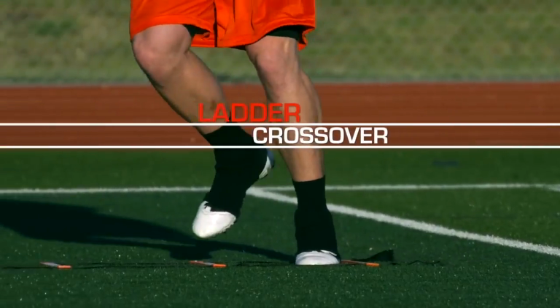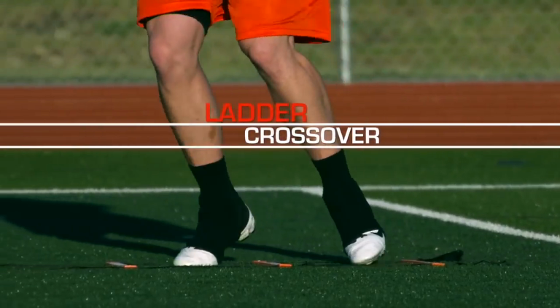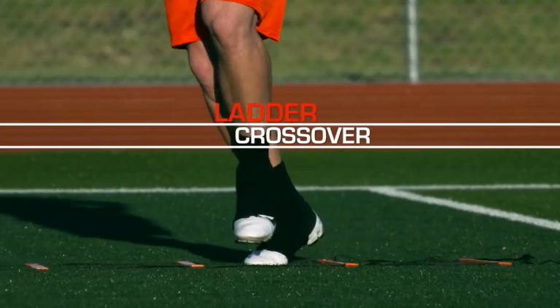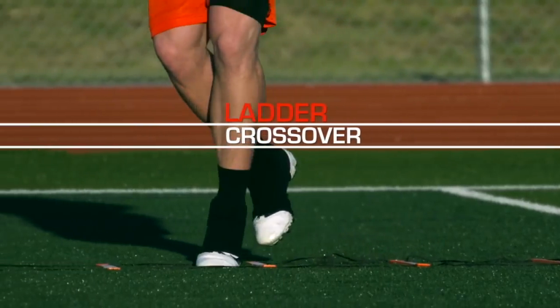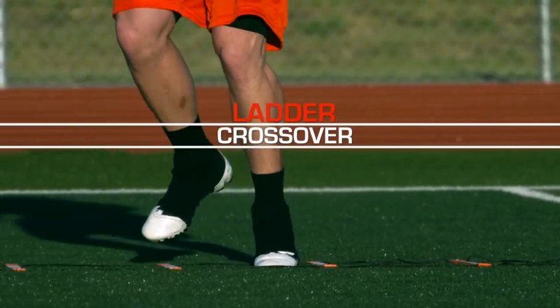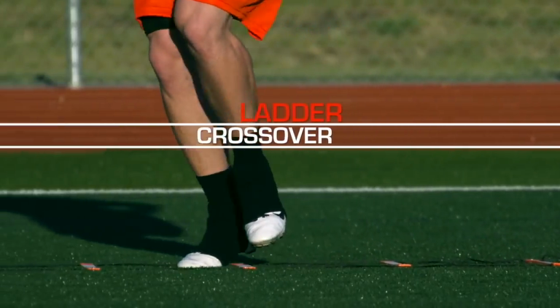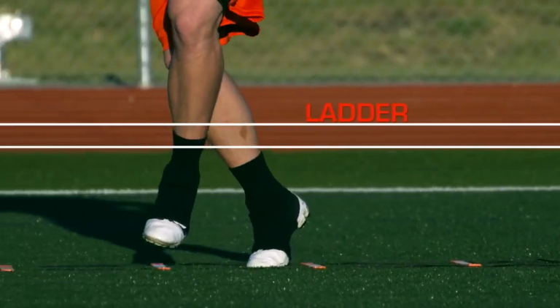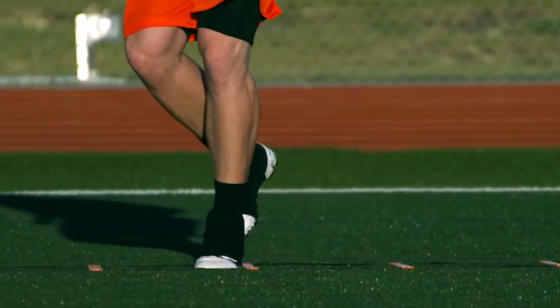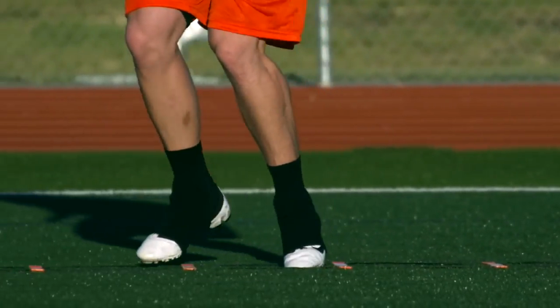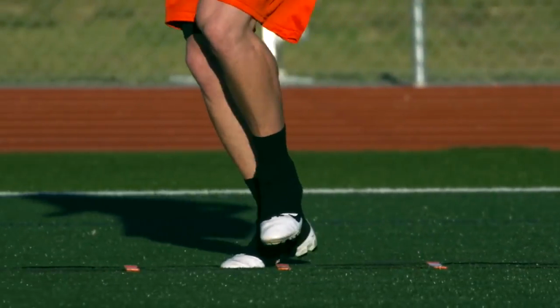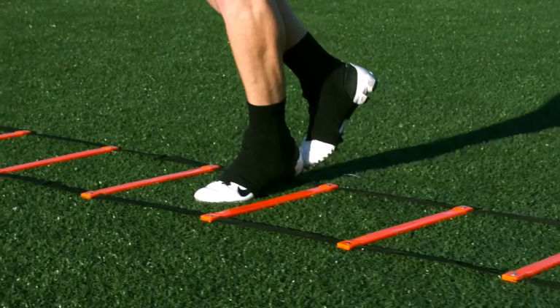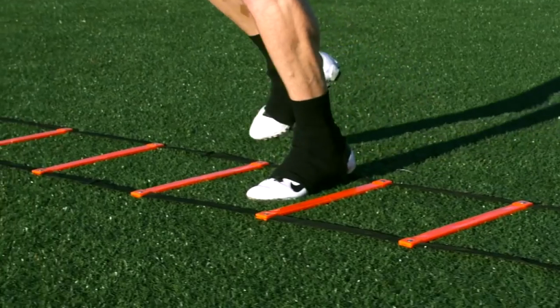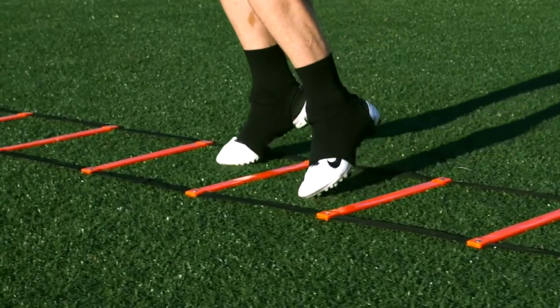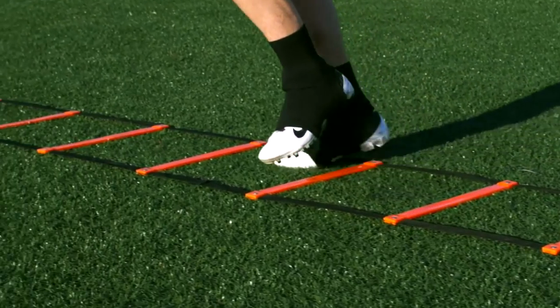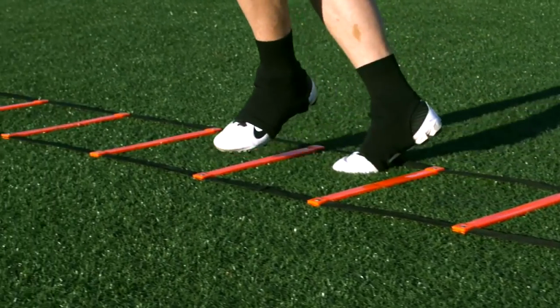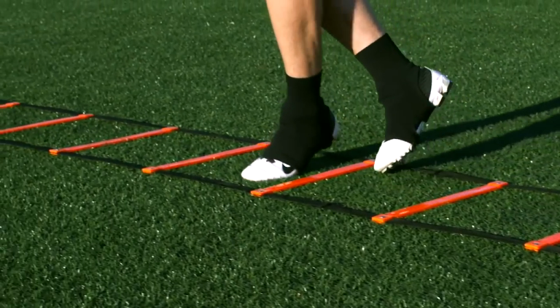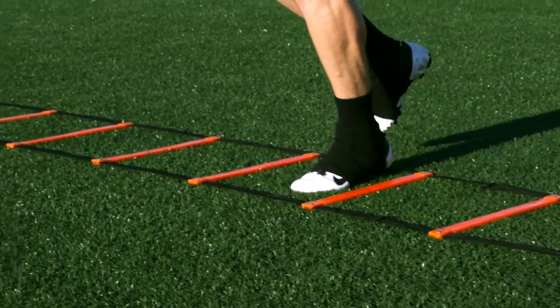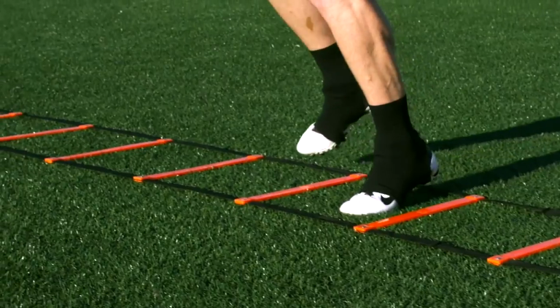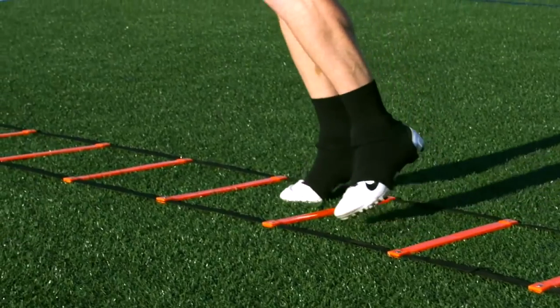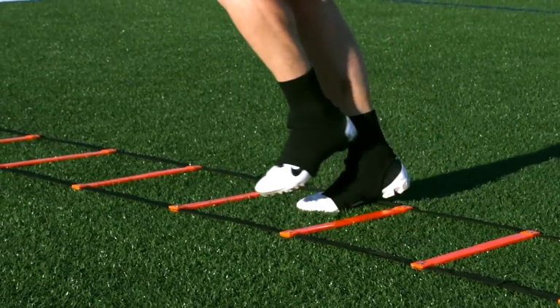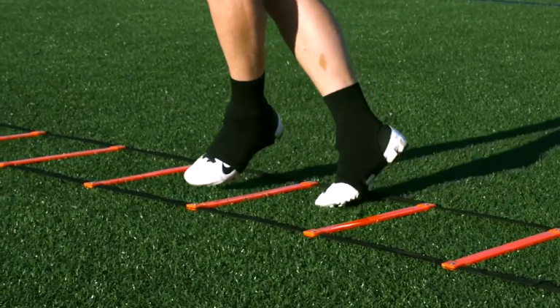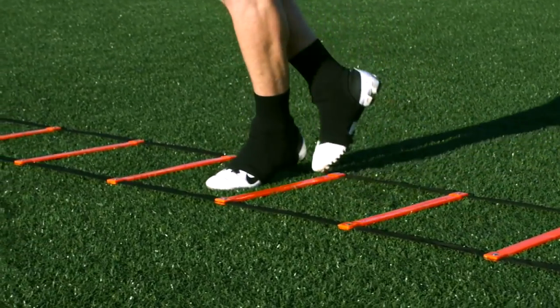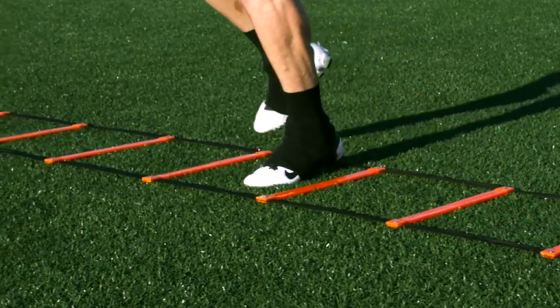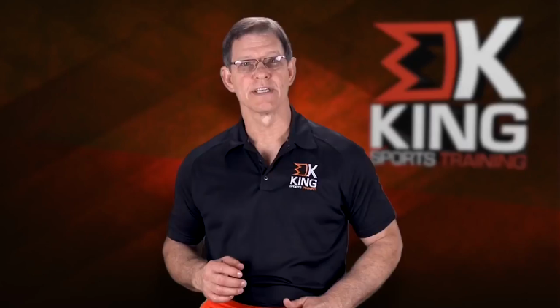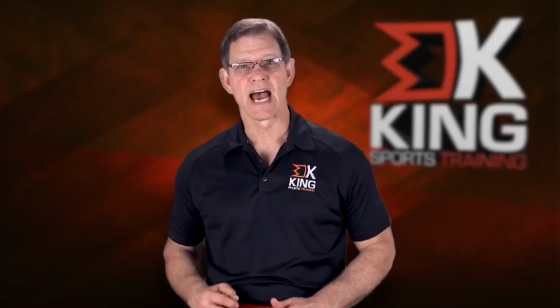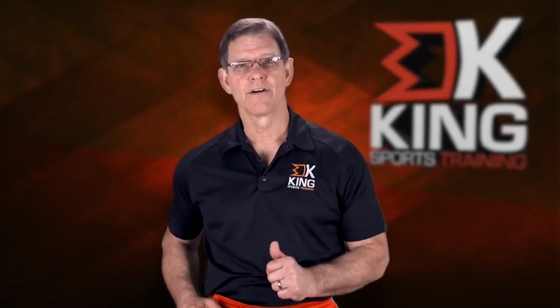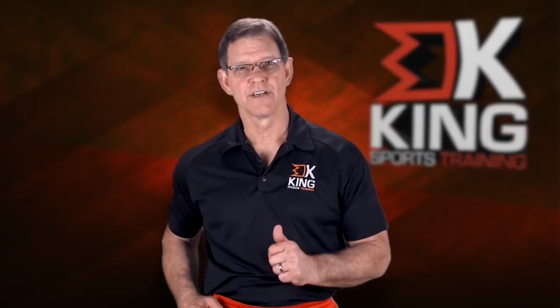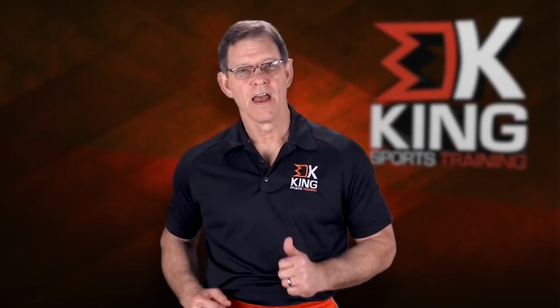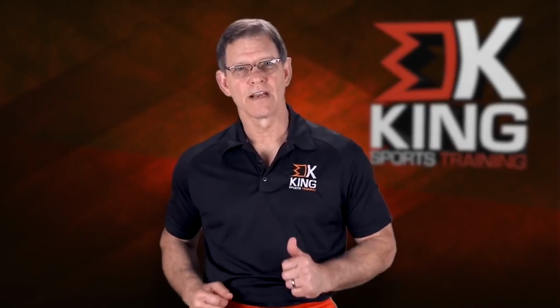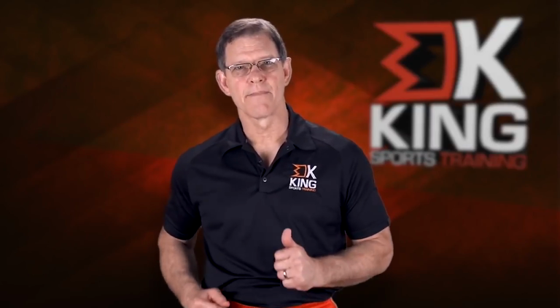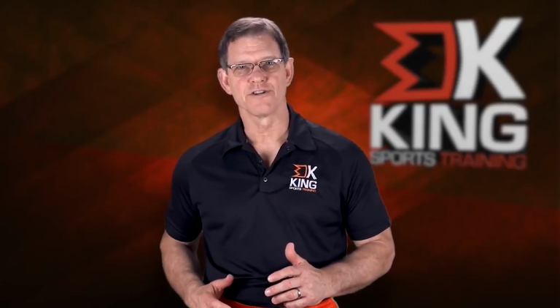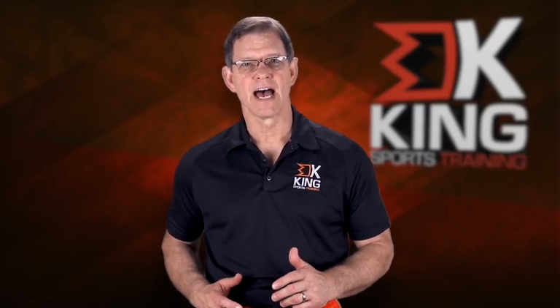Crossover is a sideways run. The back foot steps over the front foot, not swinging out wide, and you simply run sideways down the ladder, keeping your arms at that 90 degree position, quickly vibrating at your side.